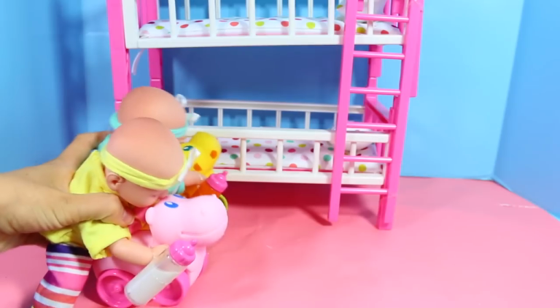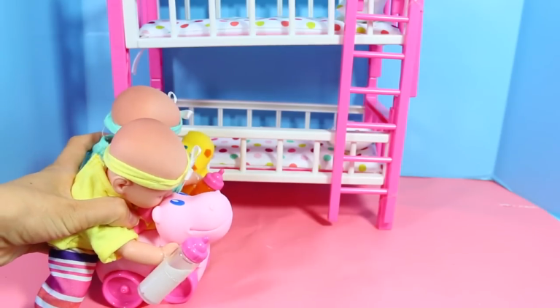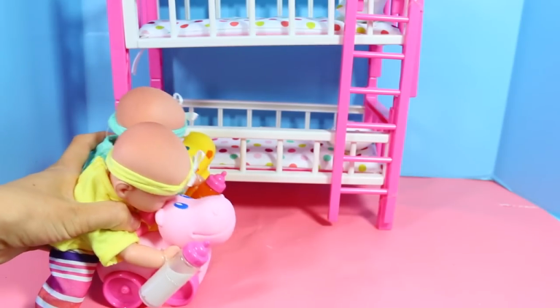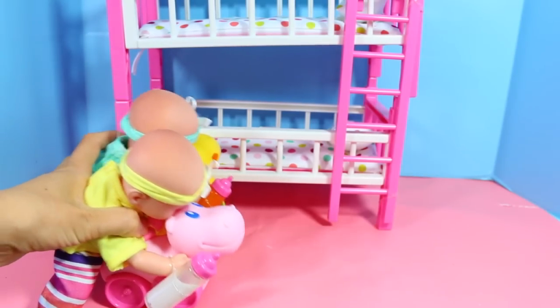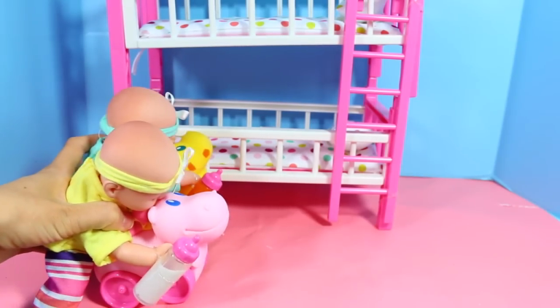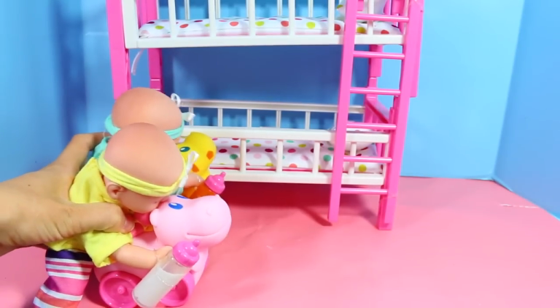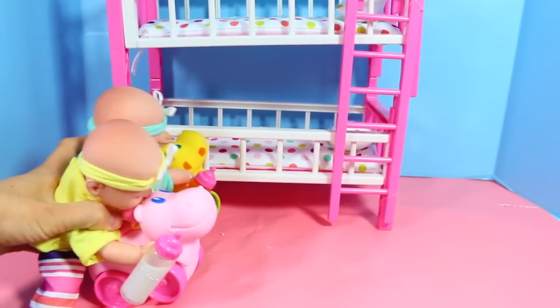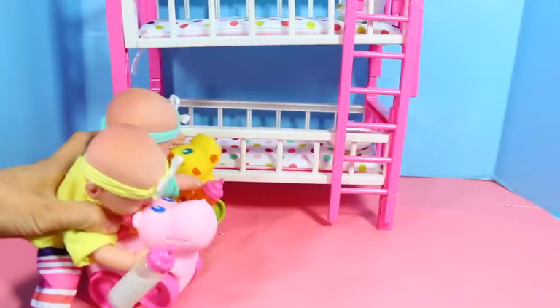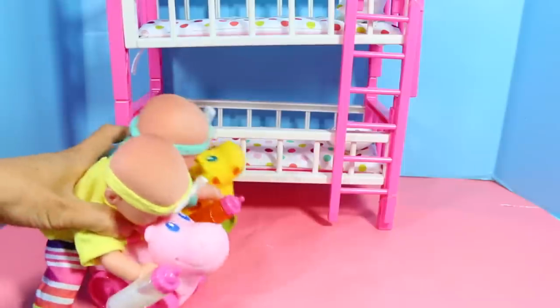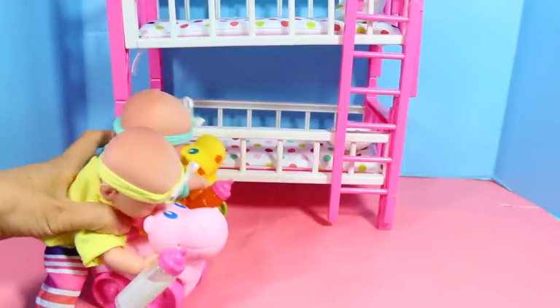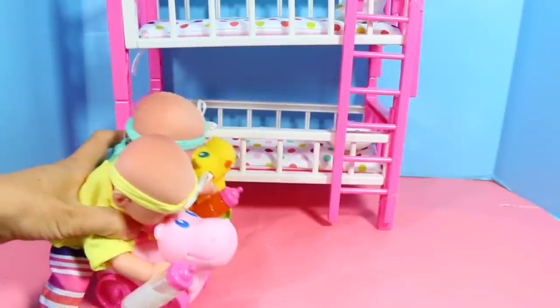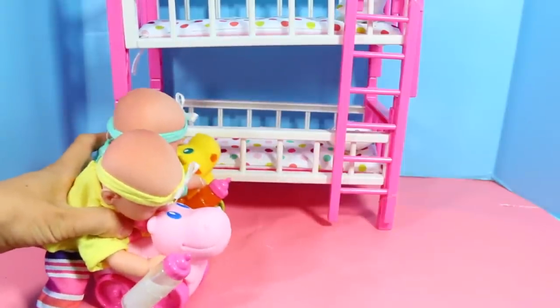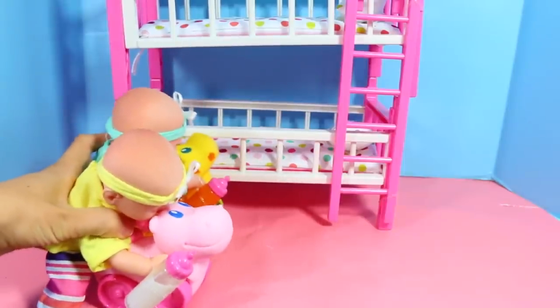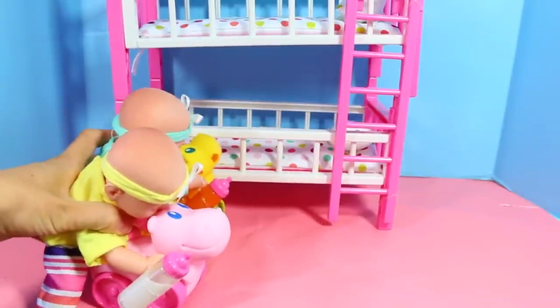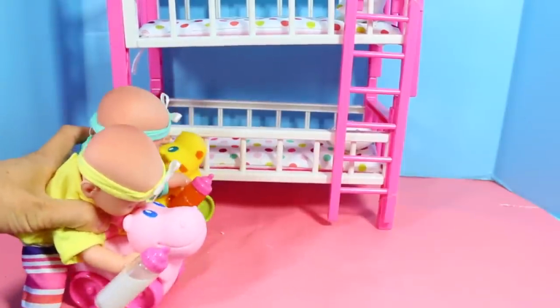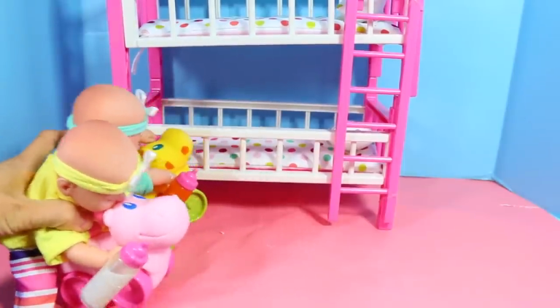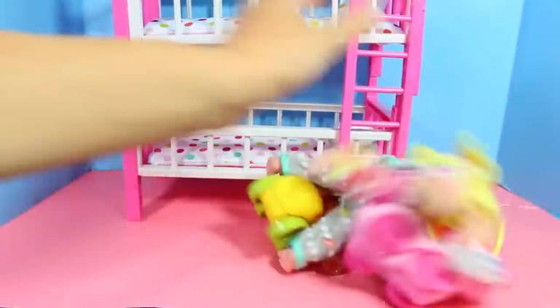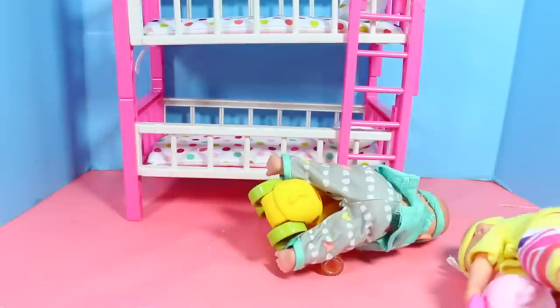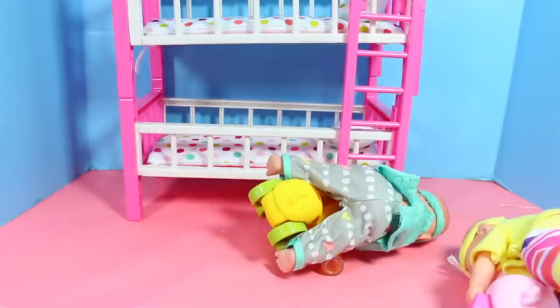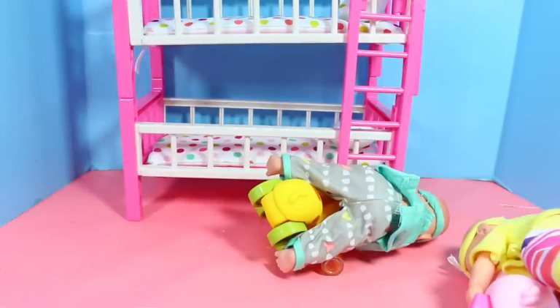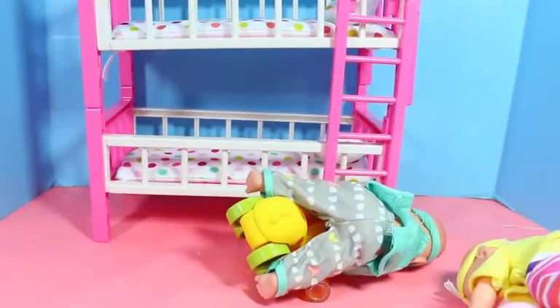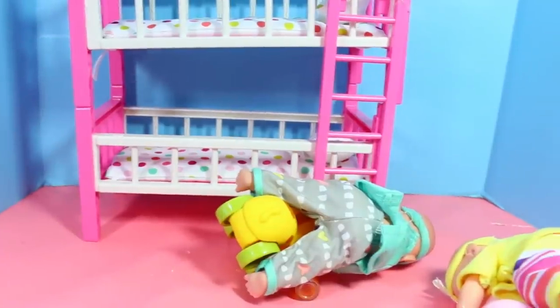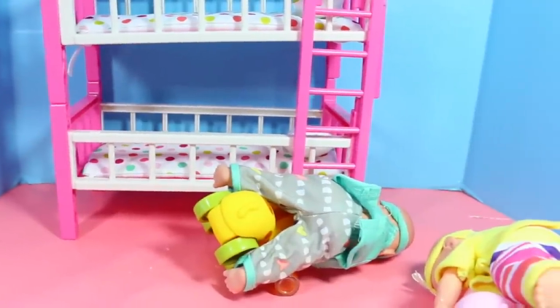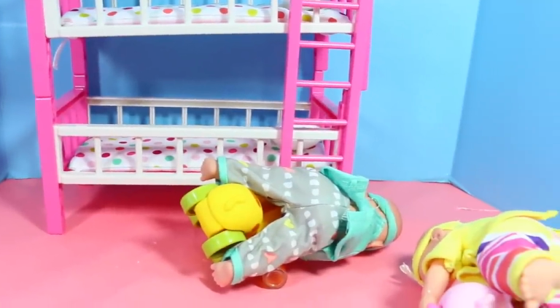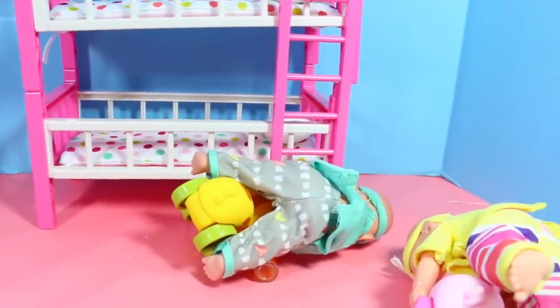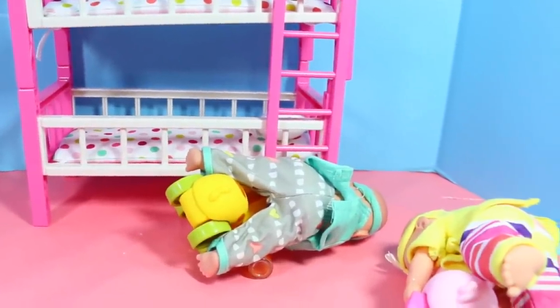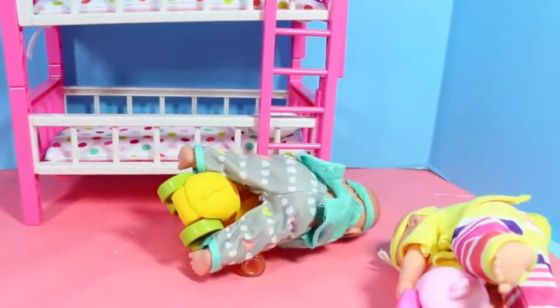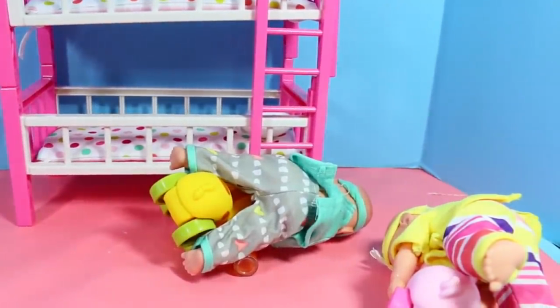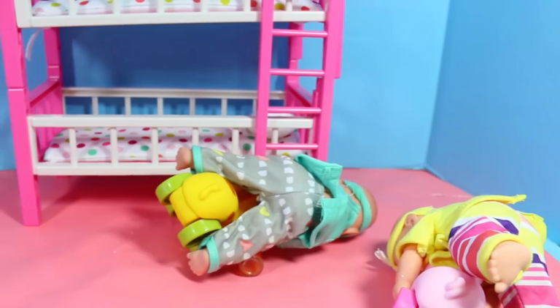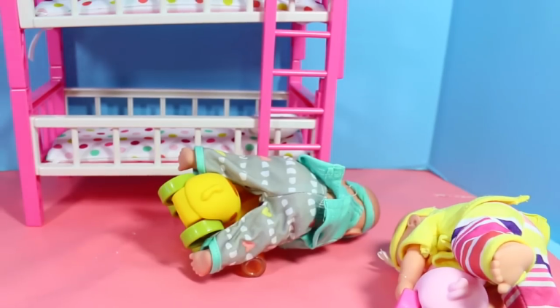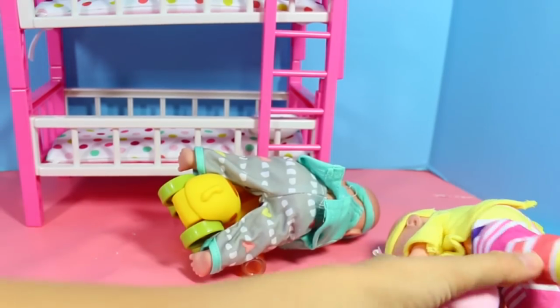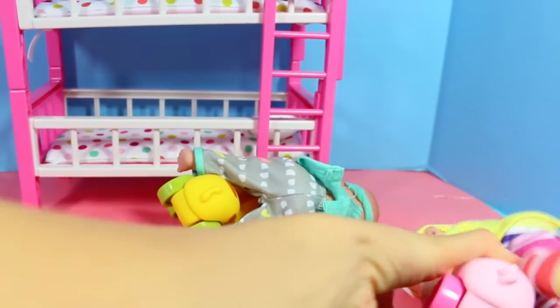Guess what? The twins want to have a race. Let's see who wins. On your mark, get set, go! Maybe babies should not be on these ride-along toys, but it looks like this baby won.